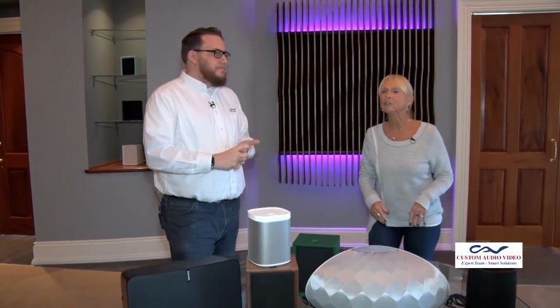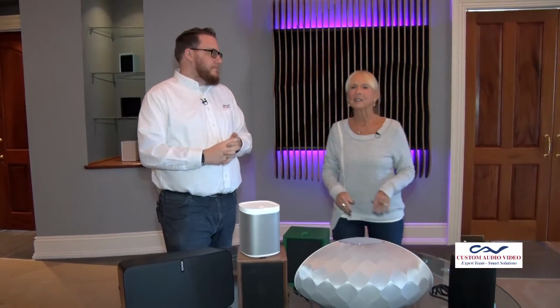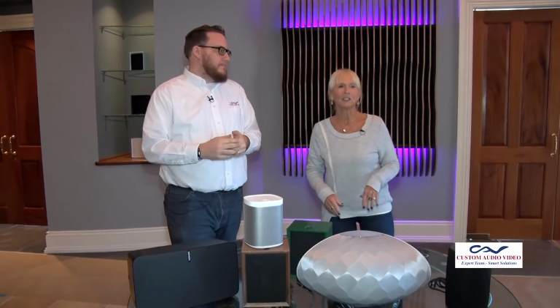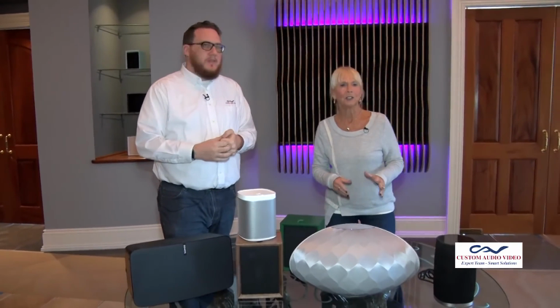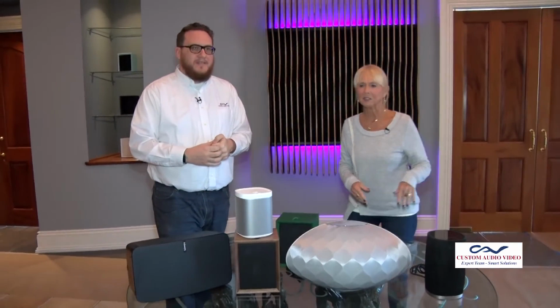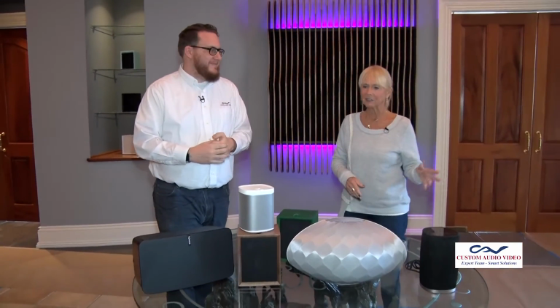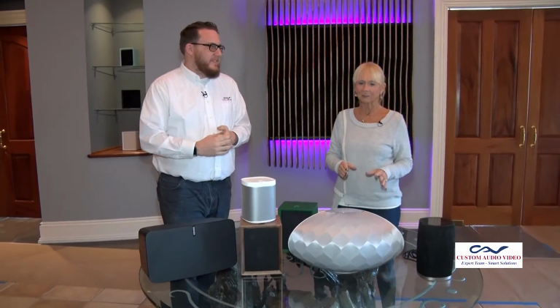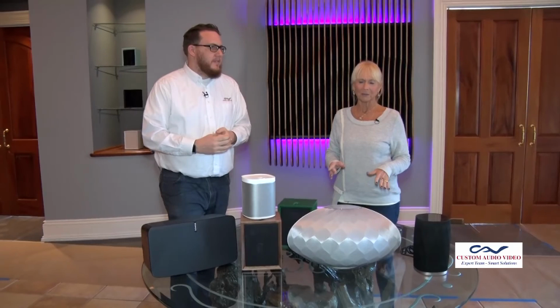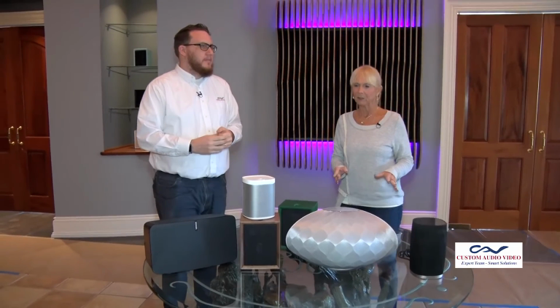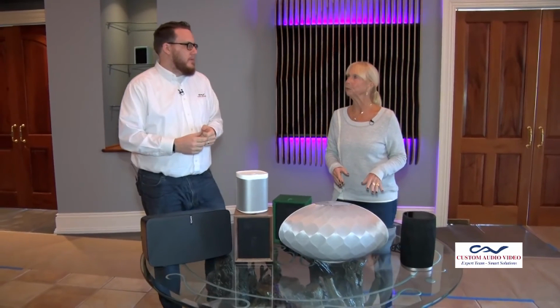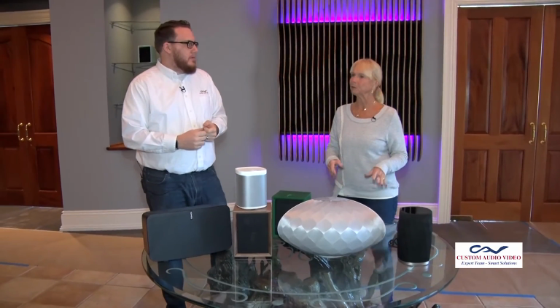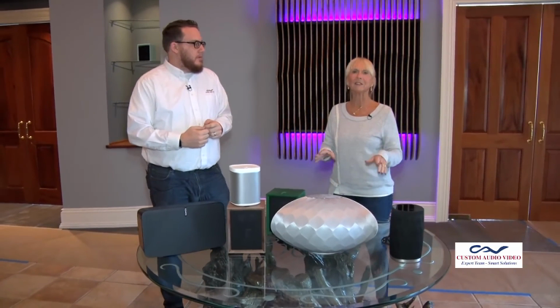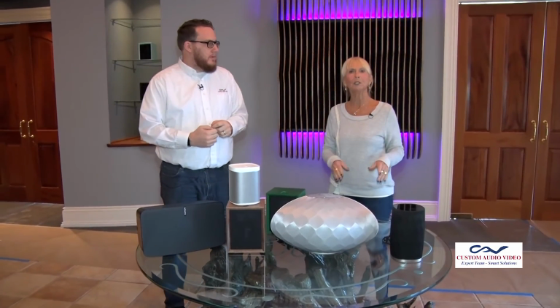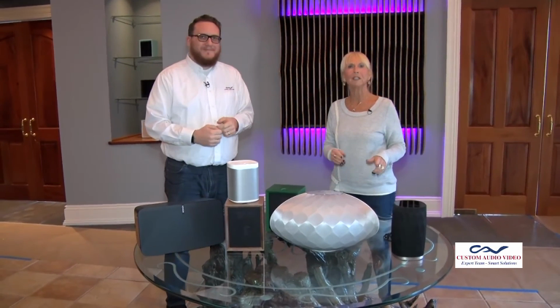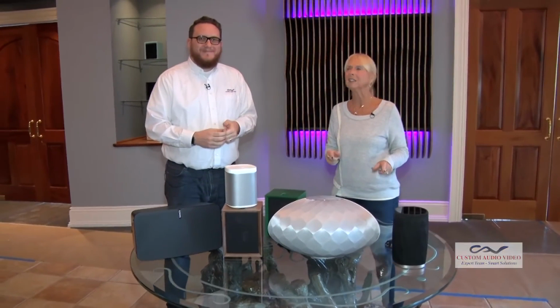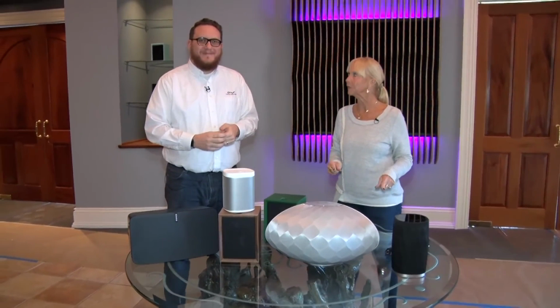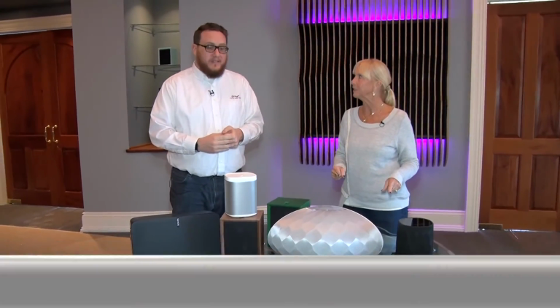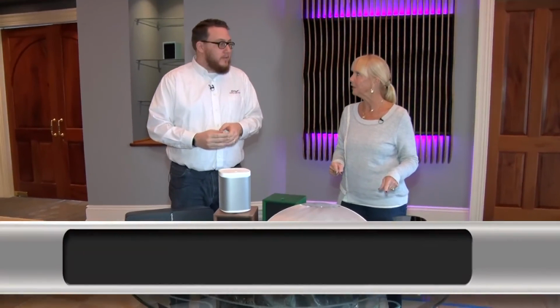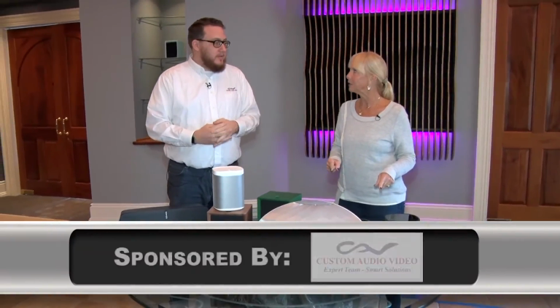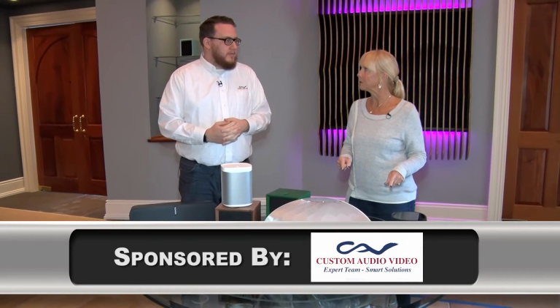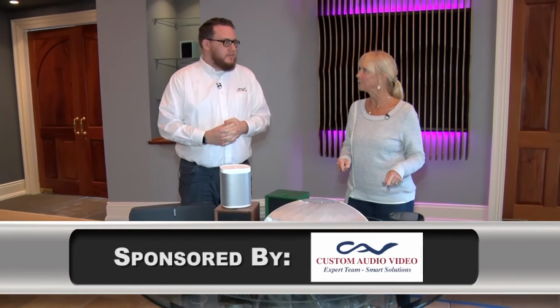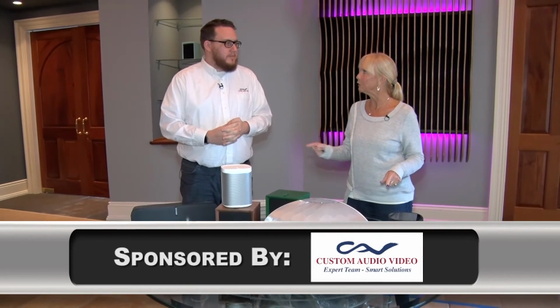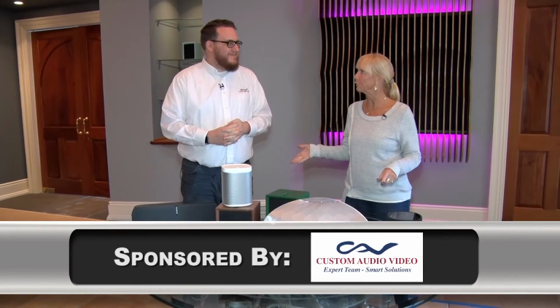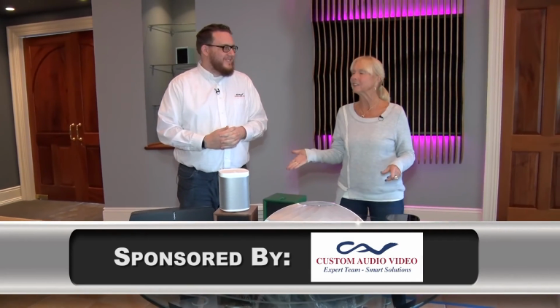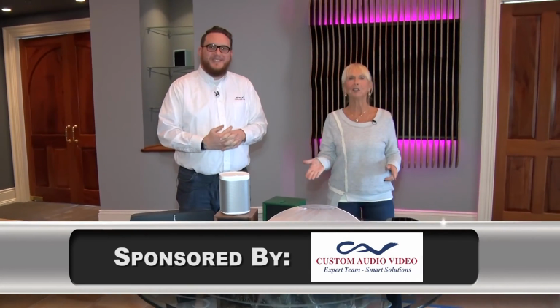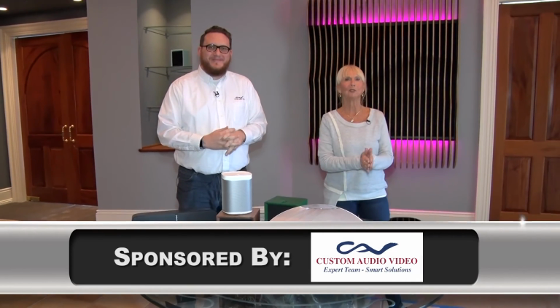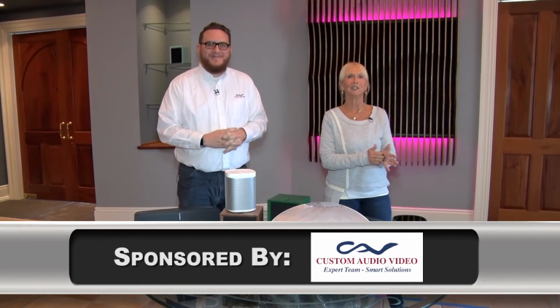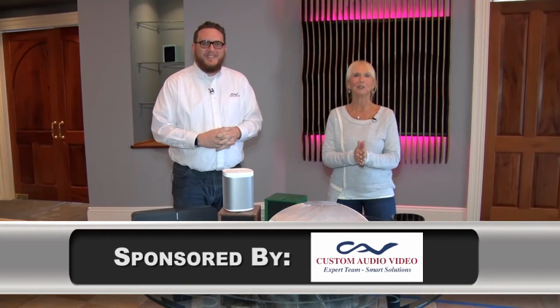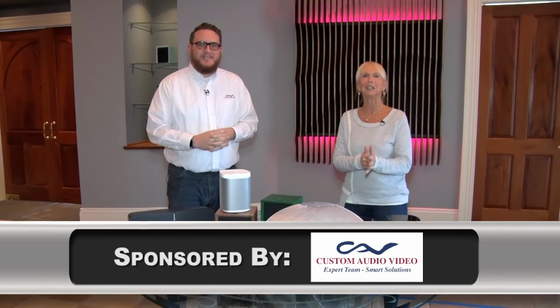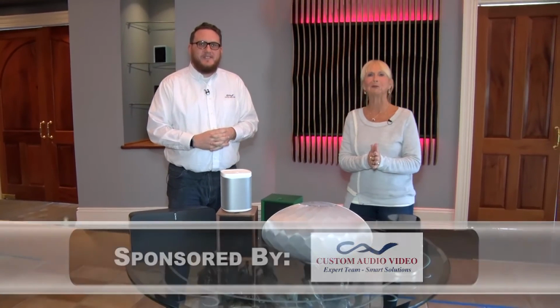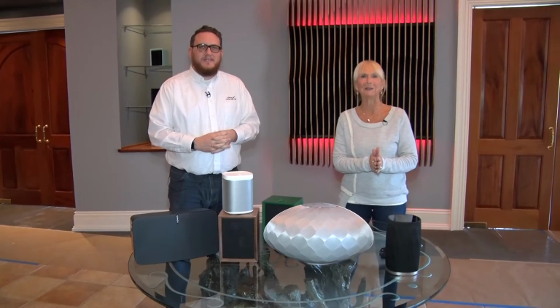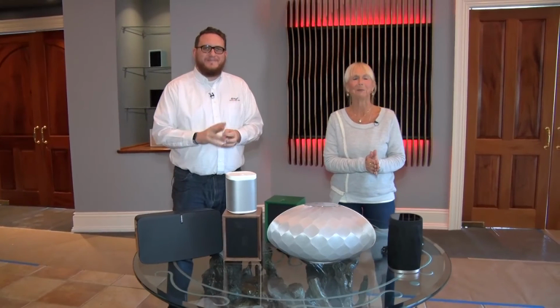Every time you talk to us, Sean, or Ian talks to us, I learn something. I'm feeling more and more comfortable, and I think what a great gift idea these wireless speakers are. Thank you for joining us. Thank you all for joining us here on Girl Talk — please have a wonderful week. Bye-bye.